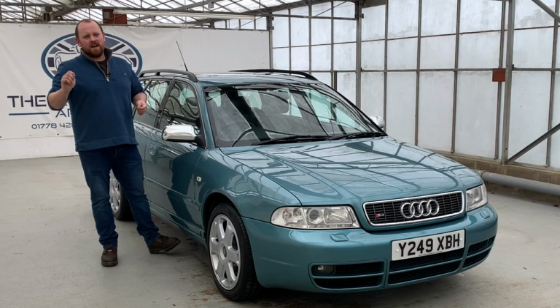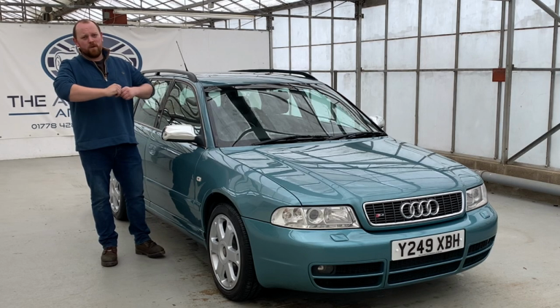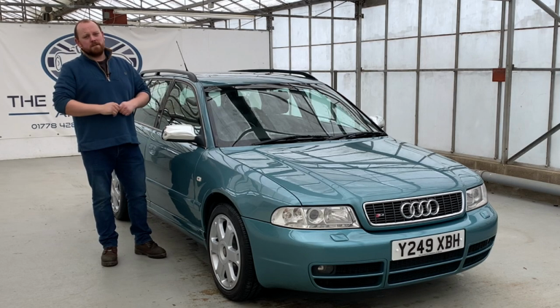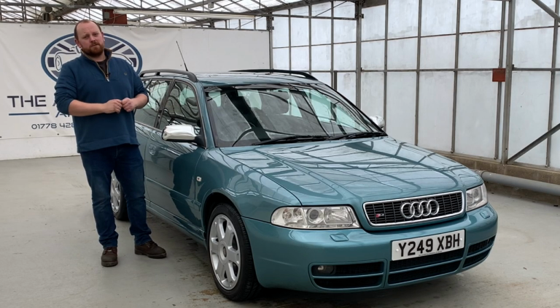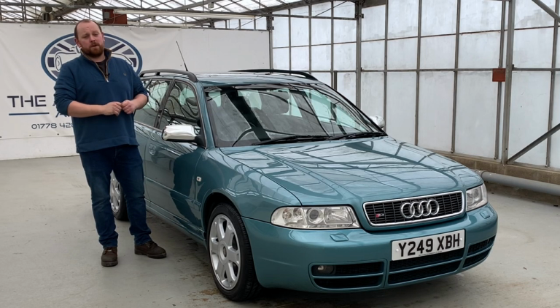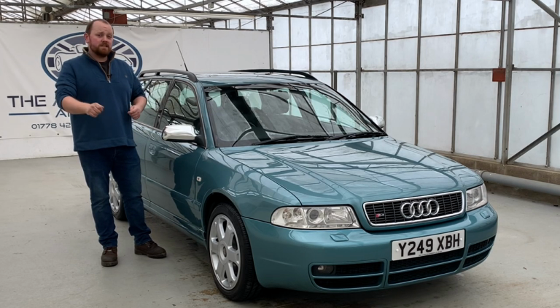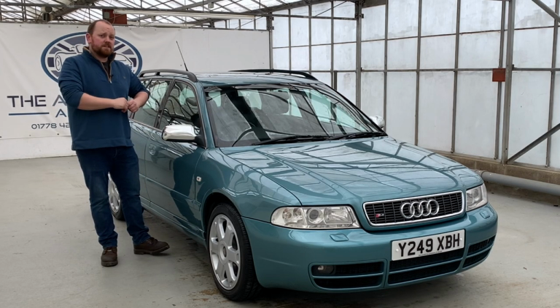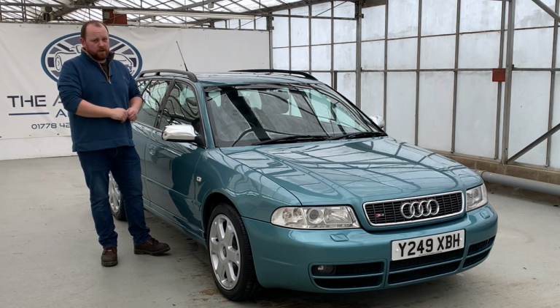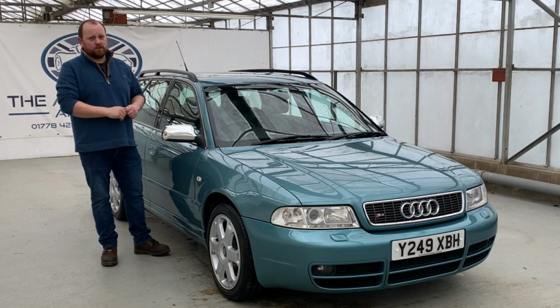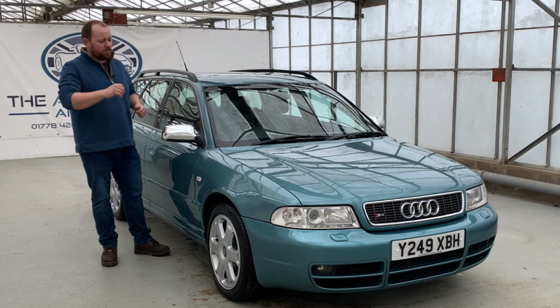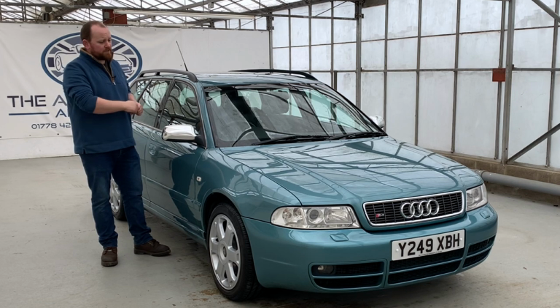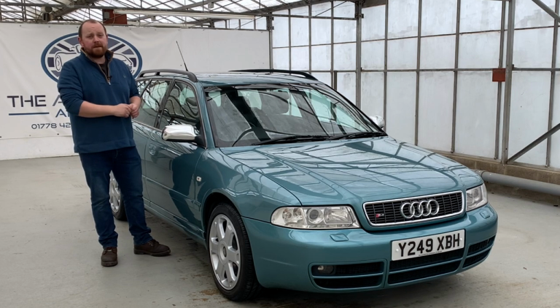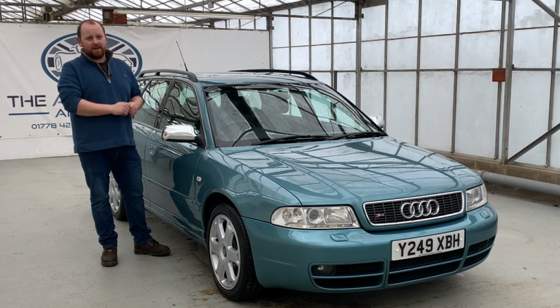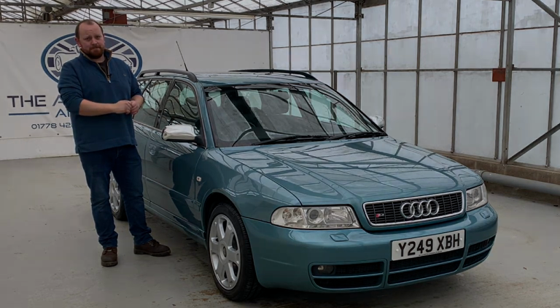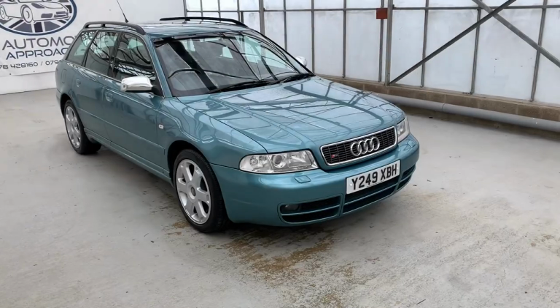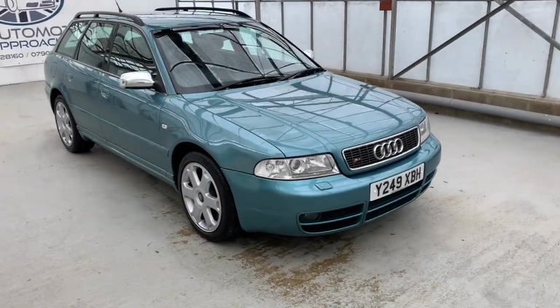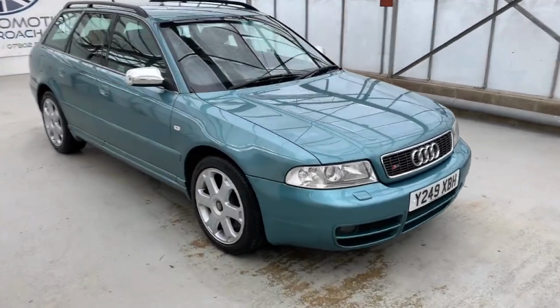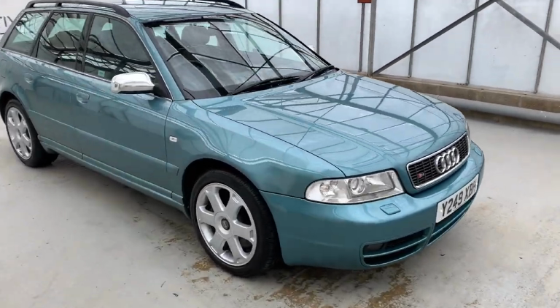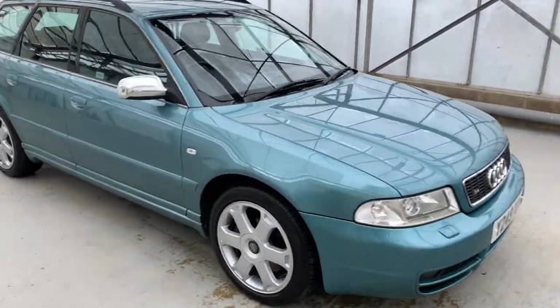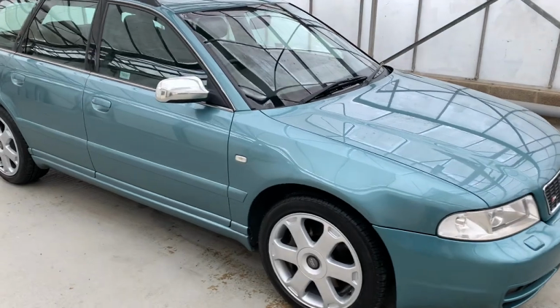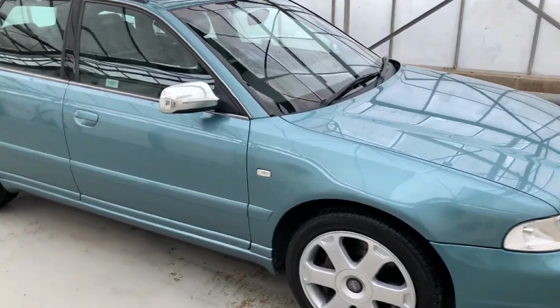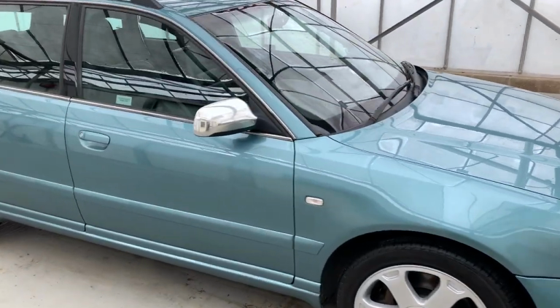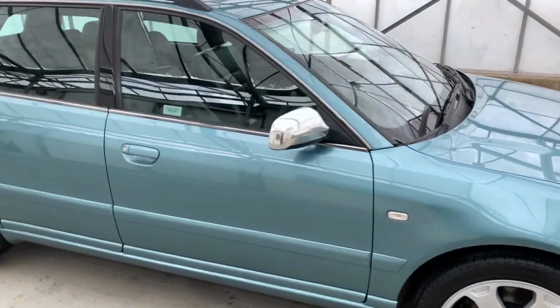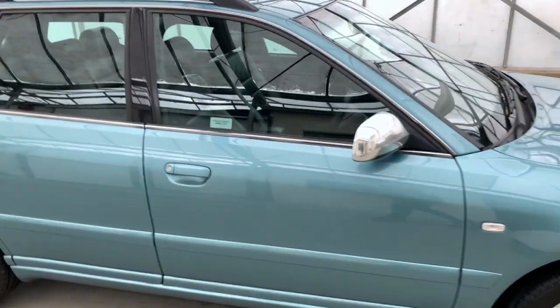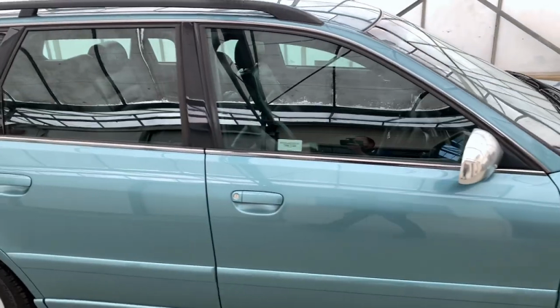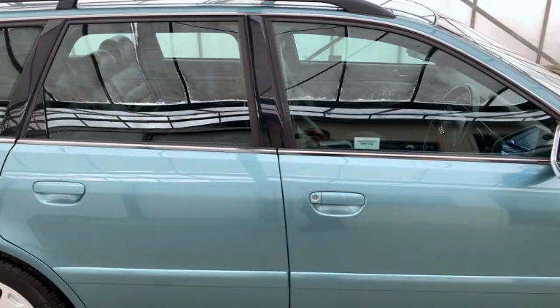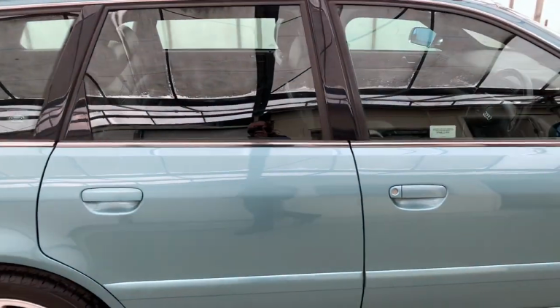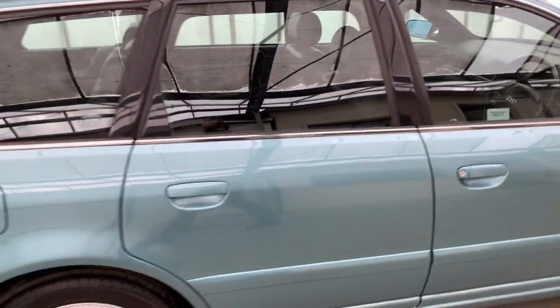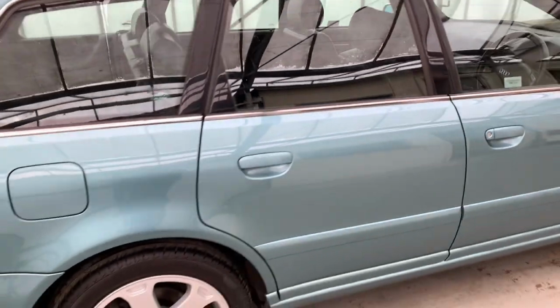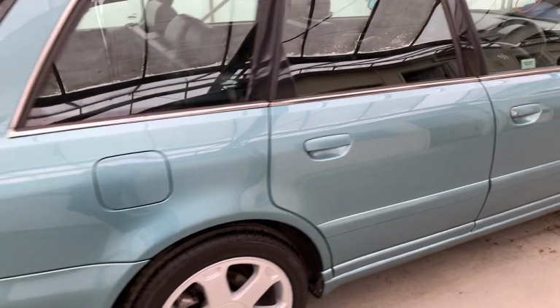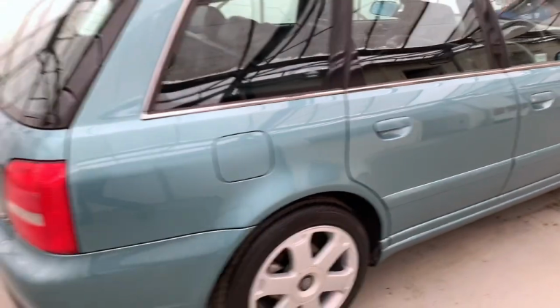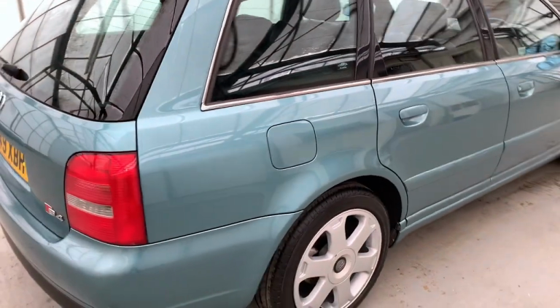Hello, my name is Mike from the Automotive Approach. Today we're going to be taking you through a quick video tour of our Audi S4 B5 Avant. It's covered just over 182,000 miles, which for a 22-year-old car really isn't bad.